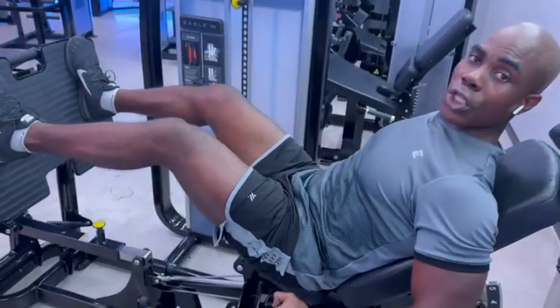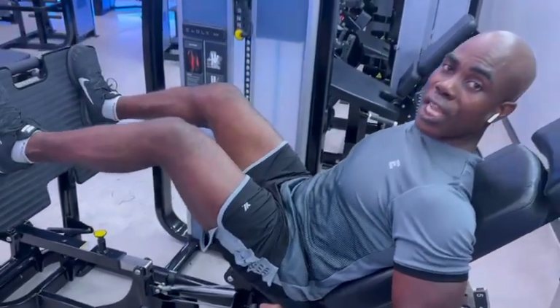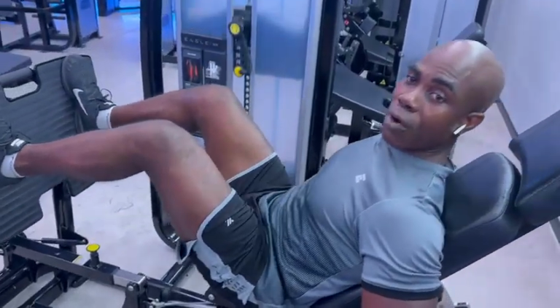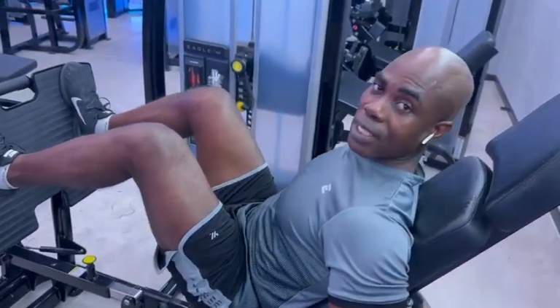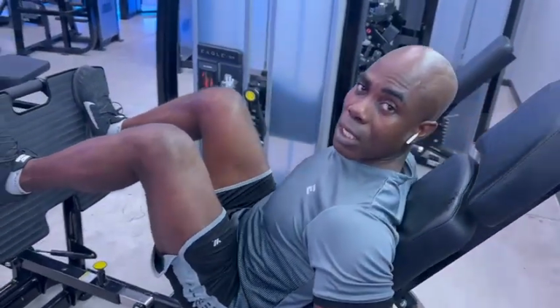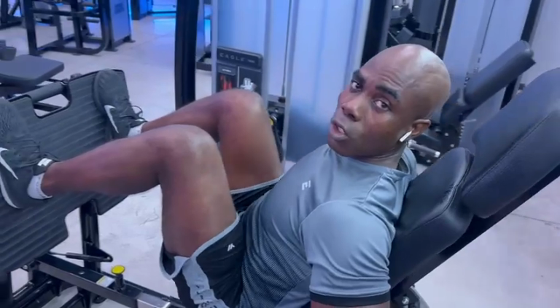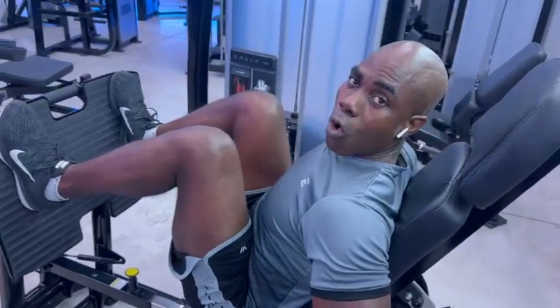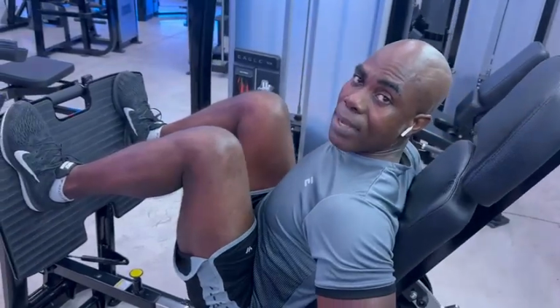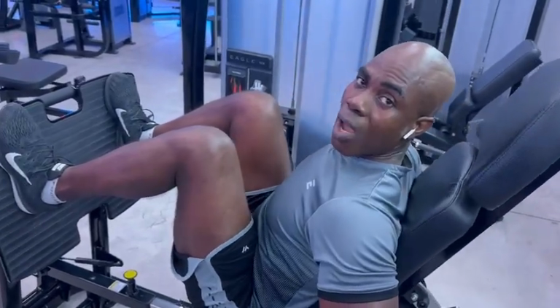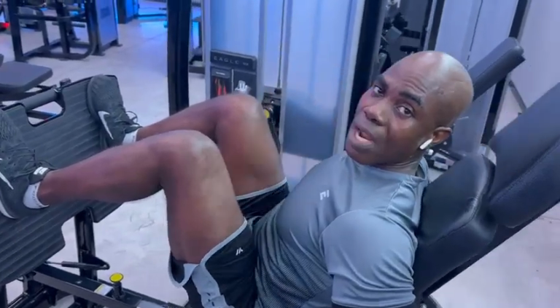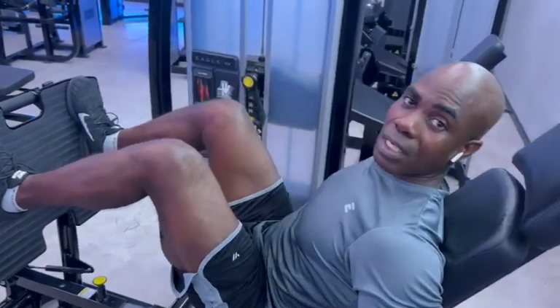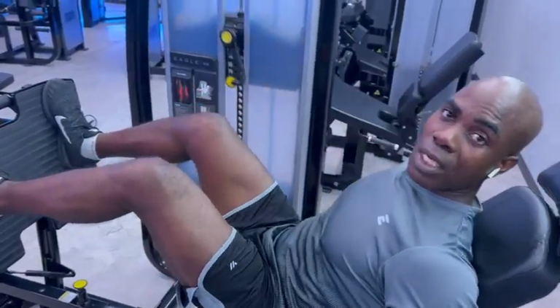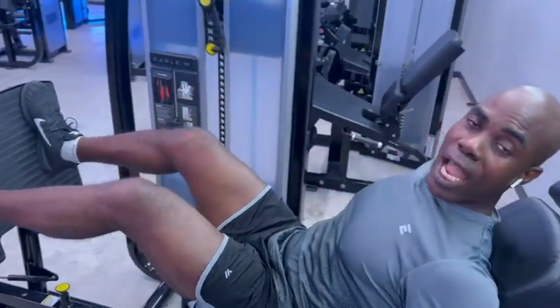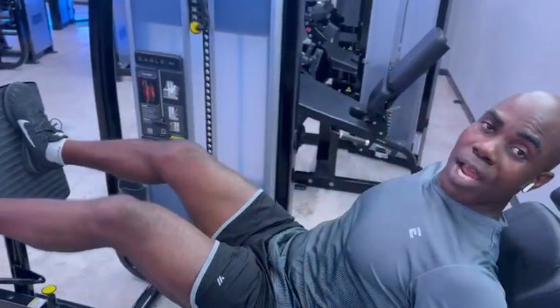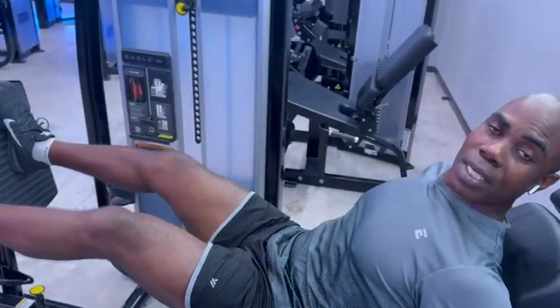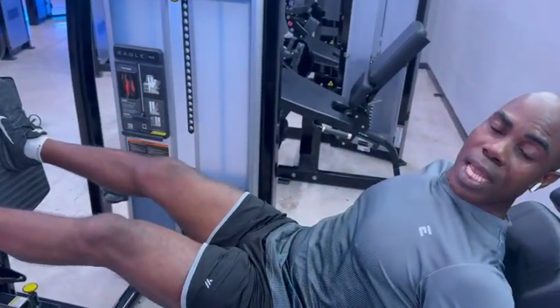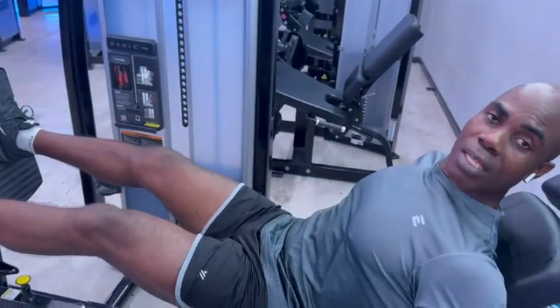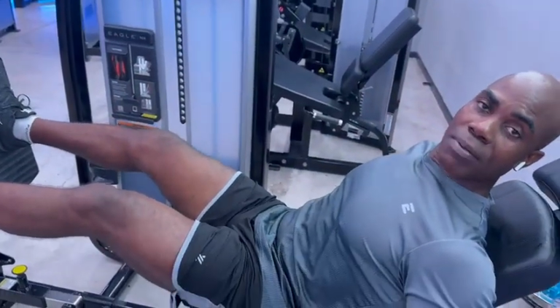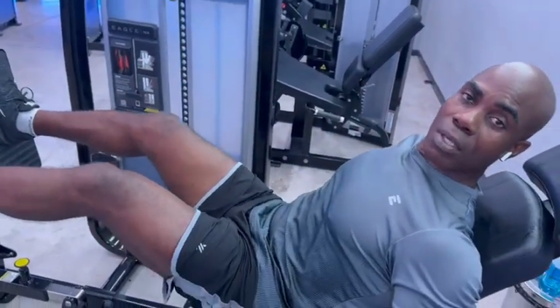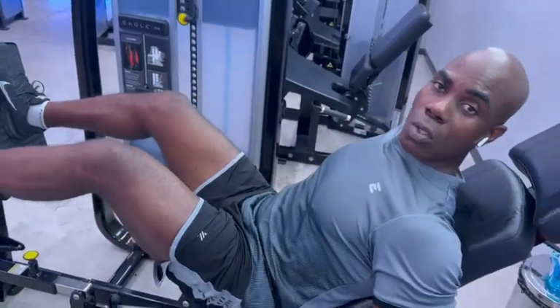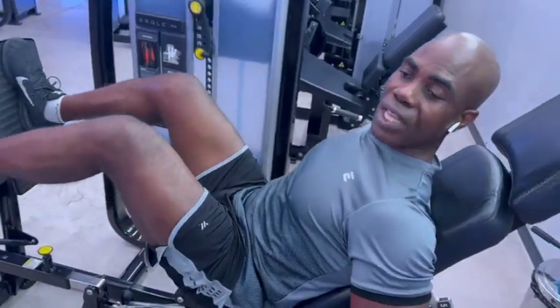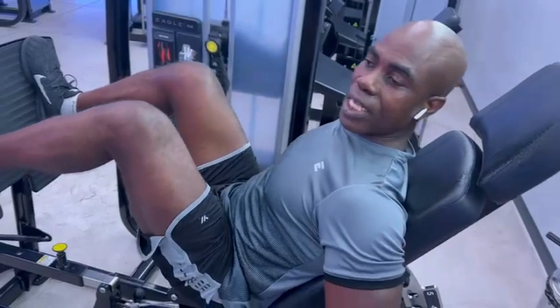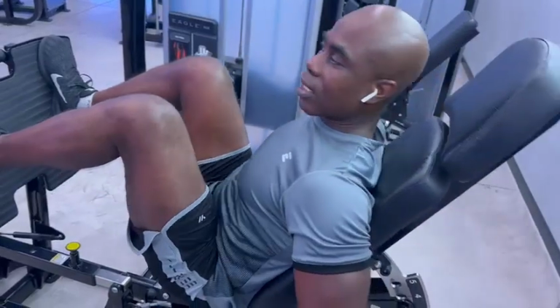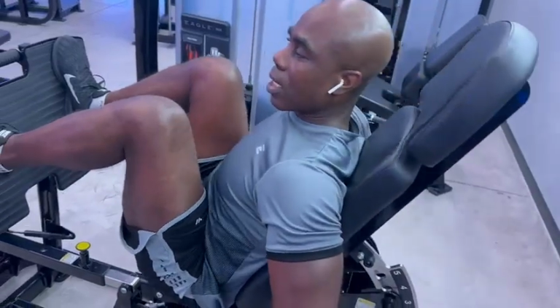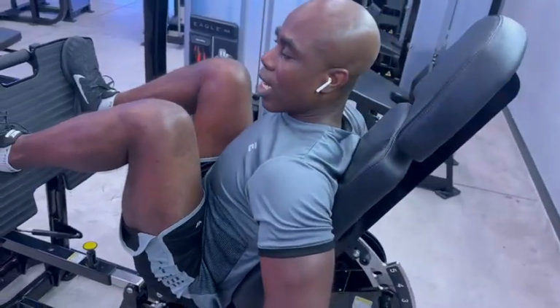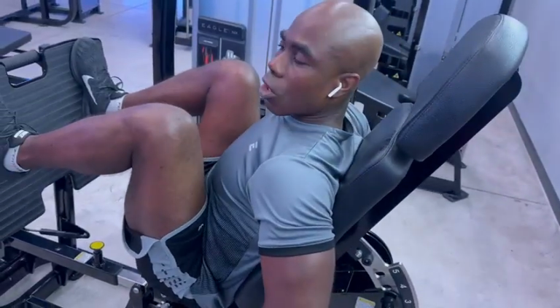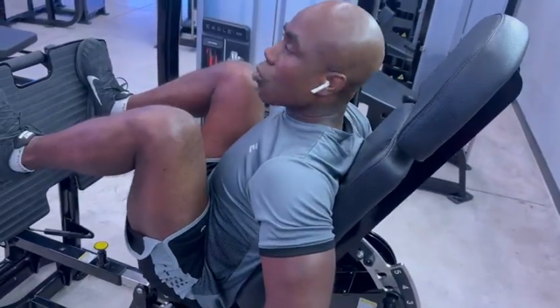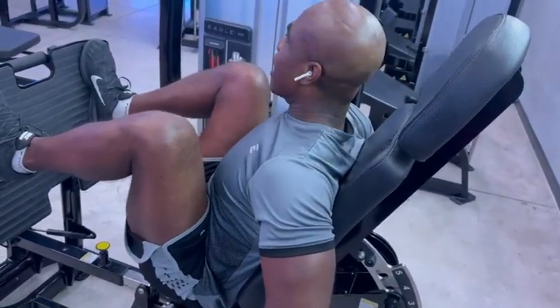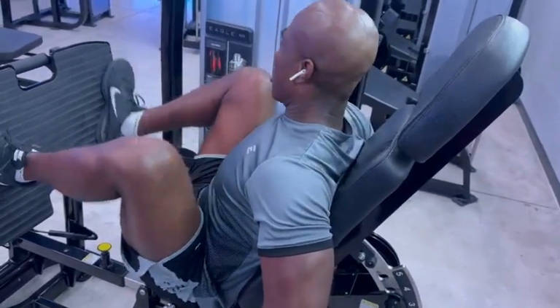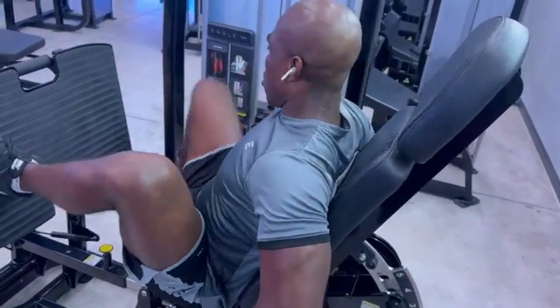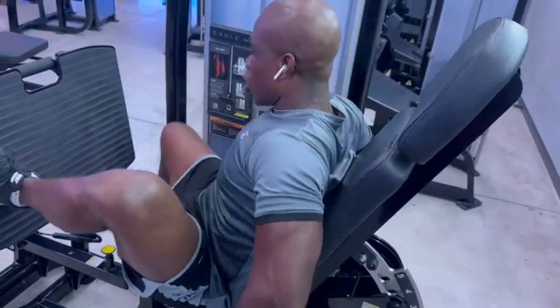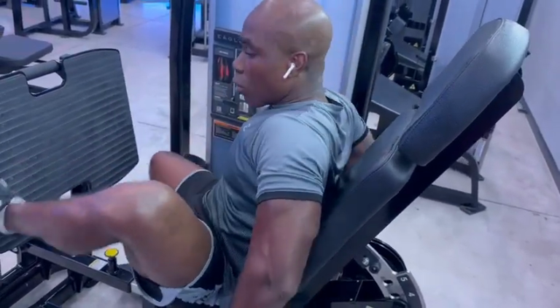Check your reps. You can go maybe 12 reps, 10 reps, or 8 reps, with 3 sets. Then you will get what you want.